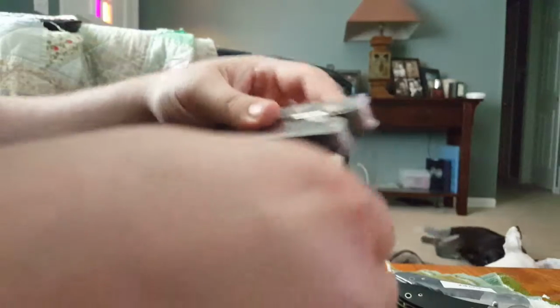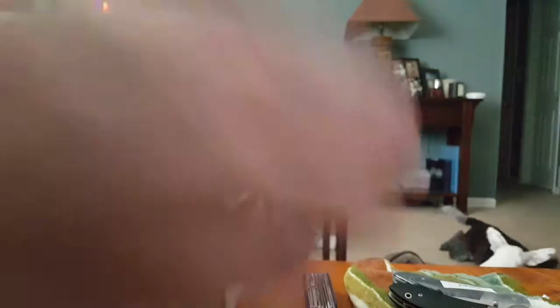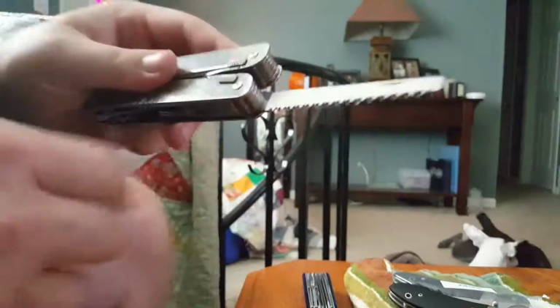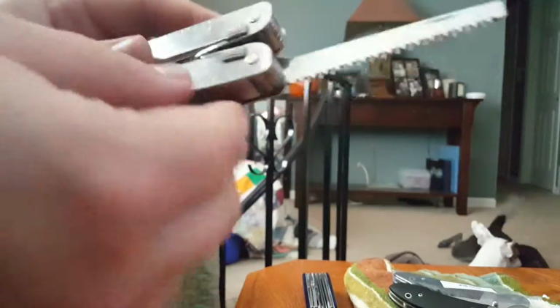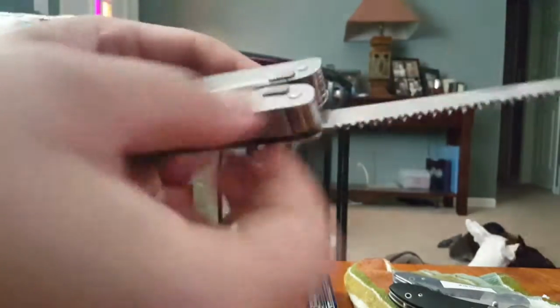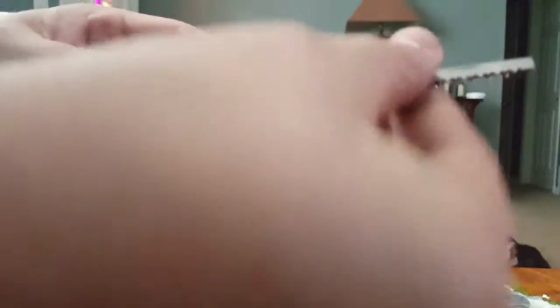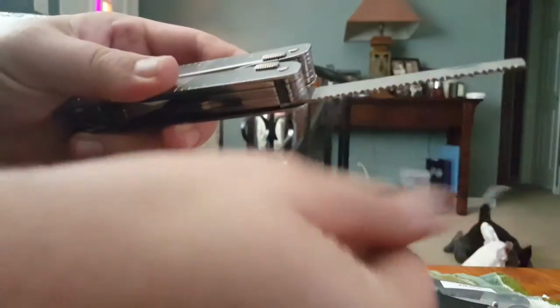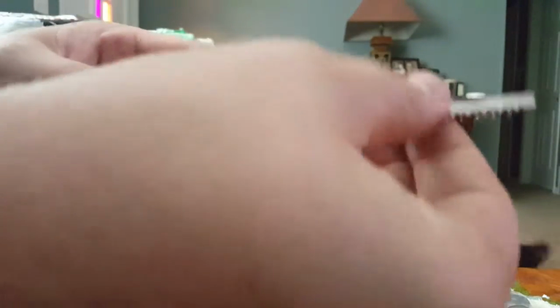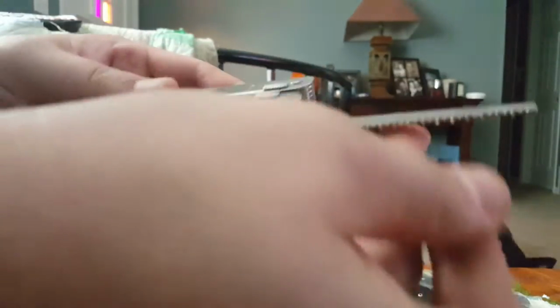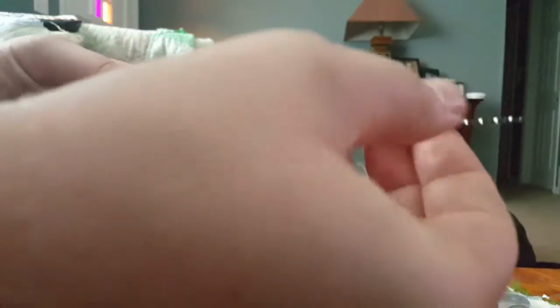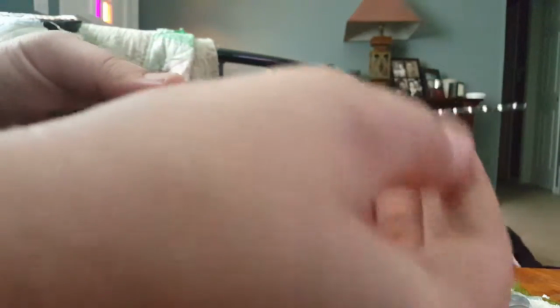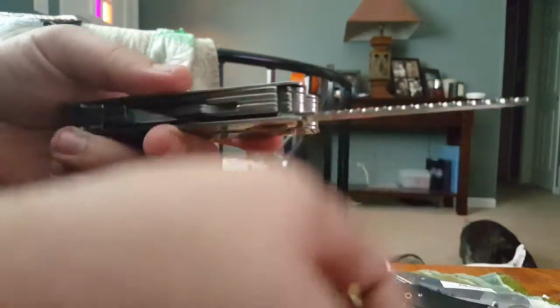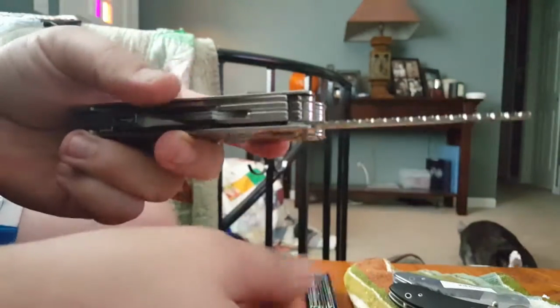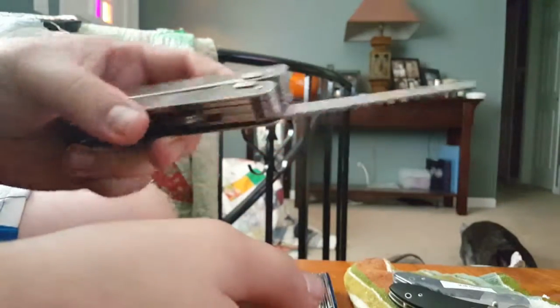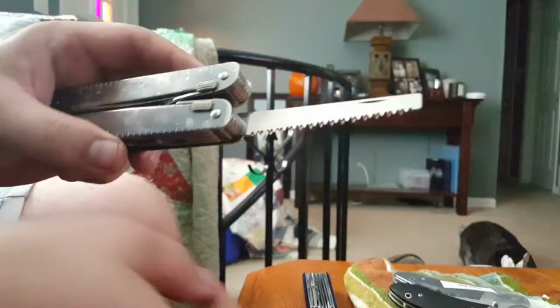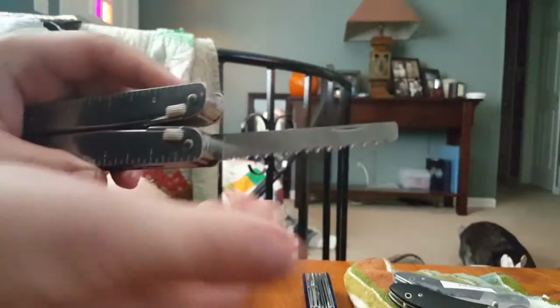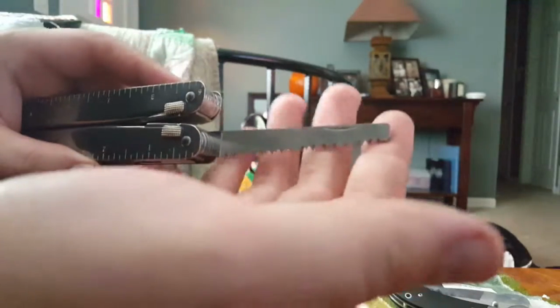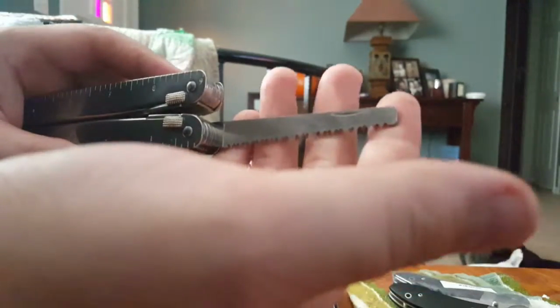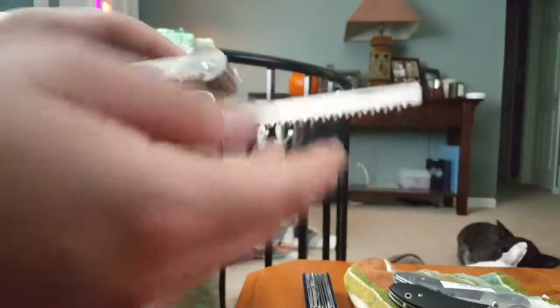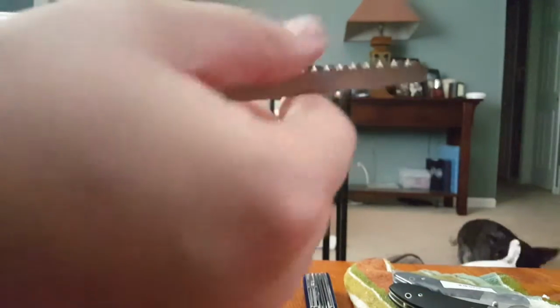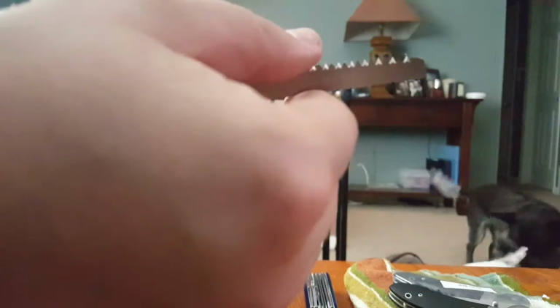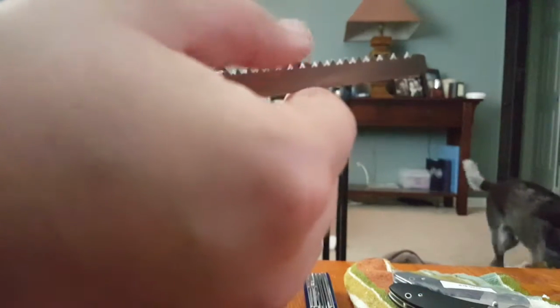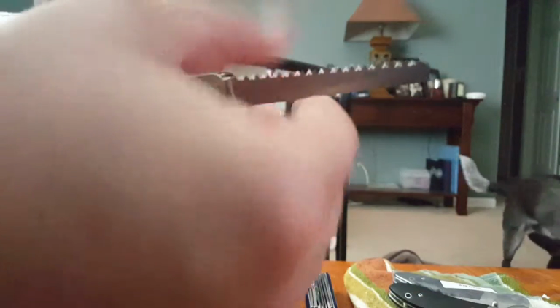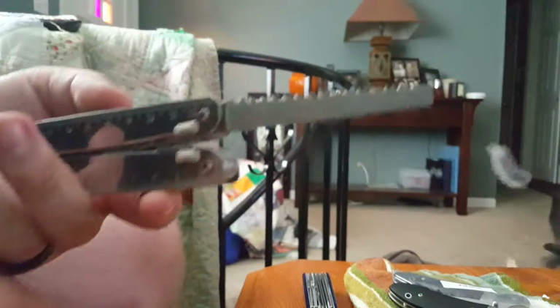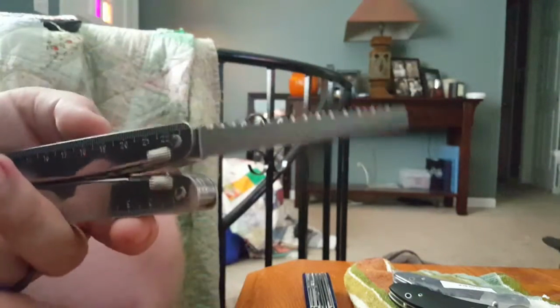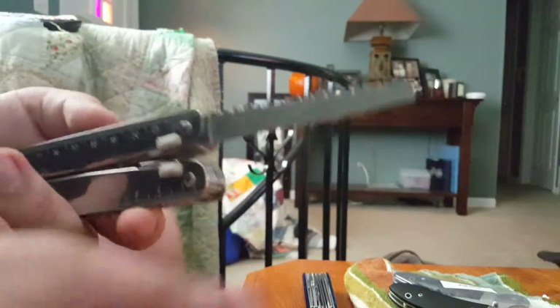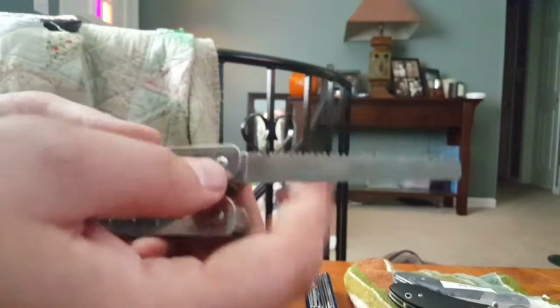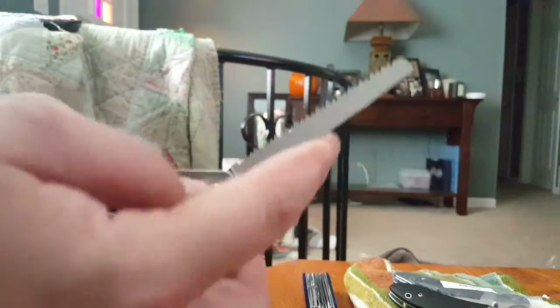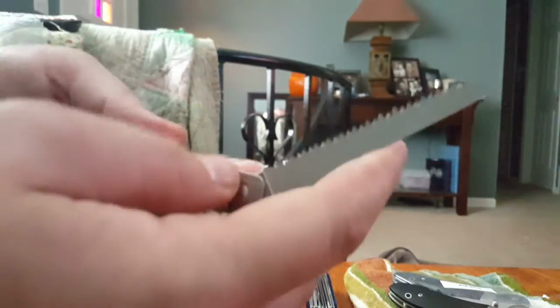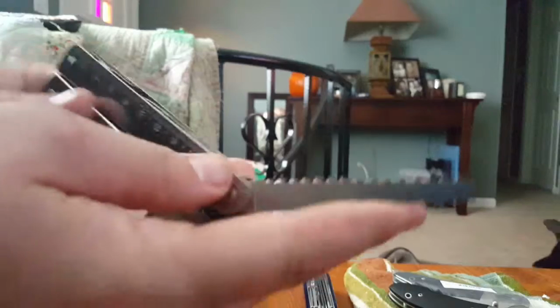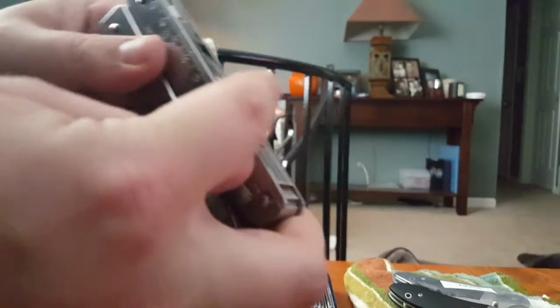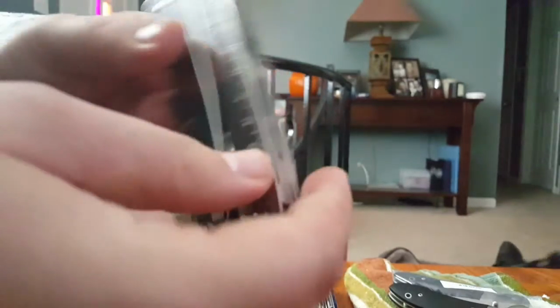Next up we've got the wood saw. Honestly it's kind of junky for my use, but it is an excellent, sharp saw — you can zip right through some wood with it.